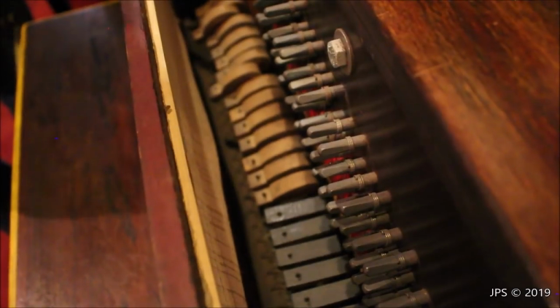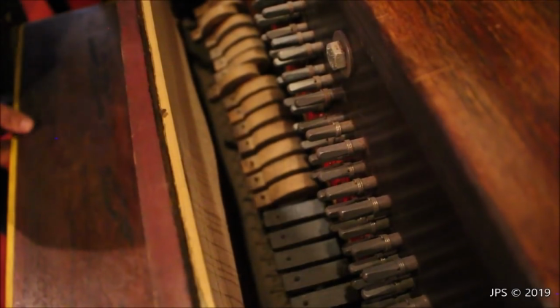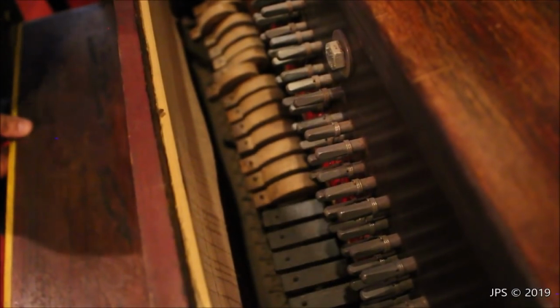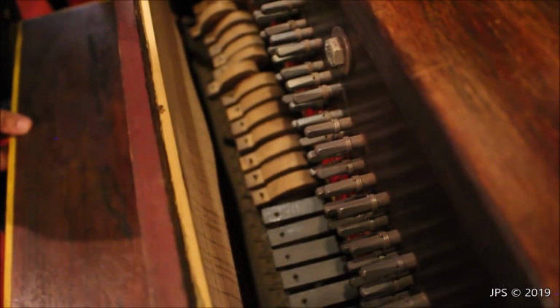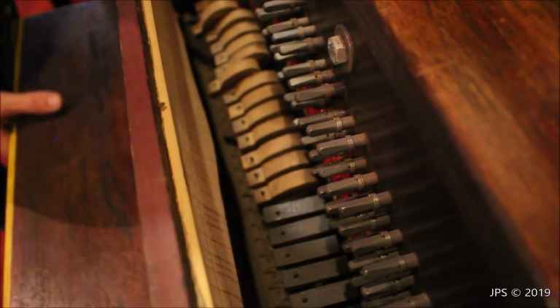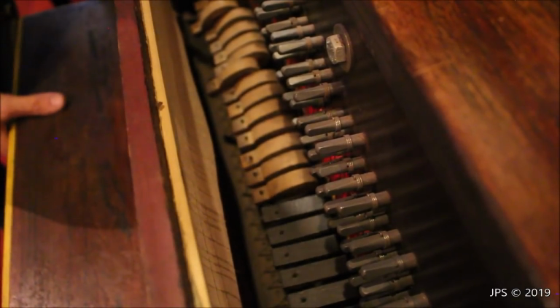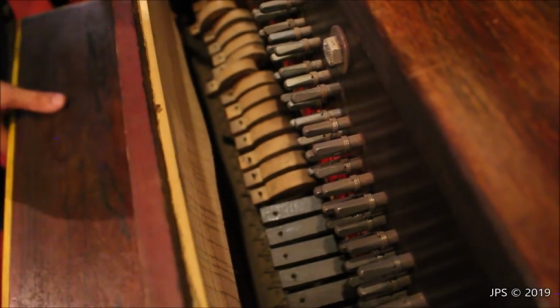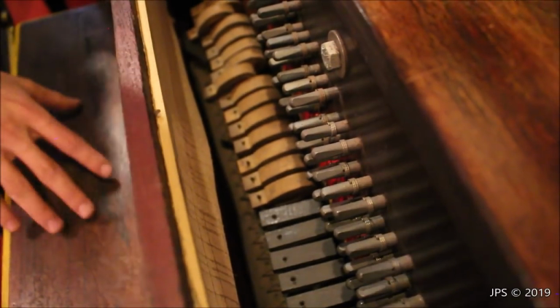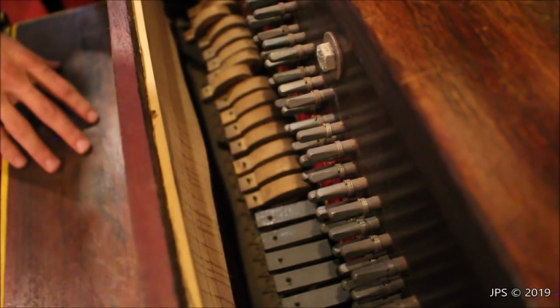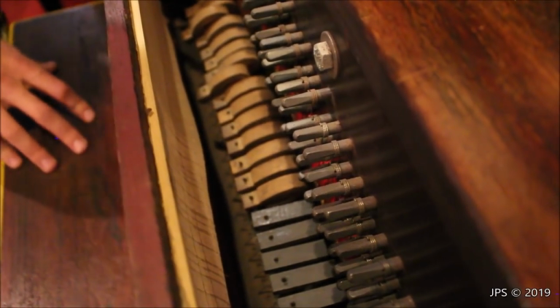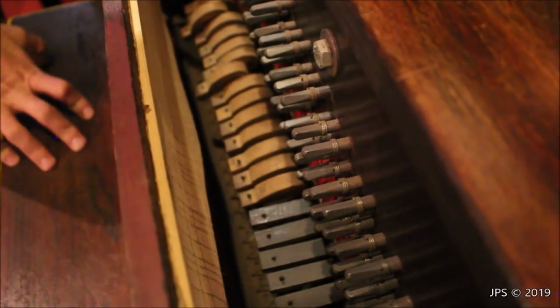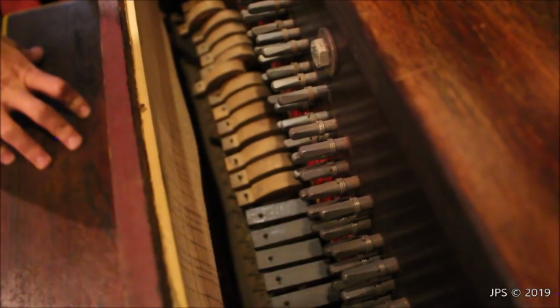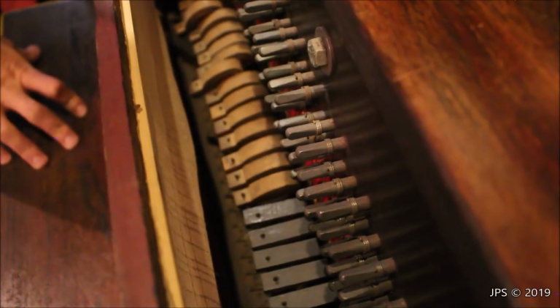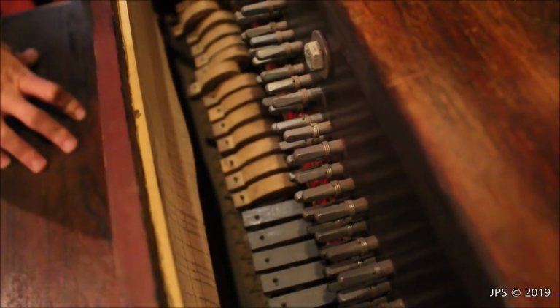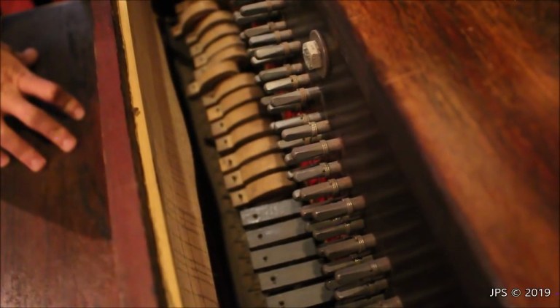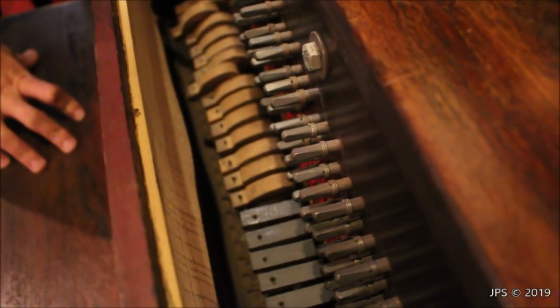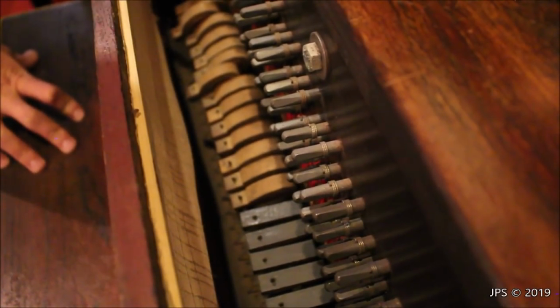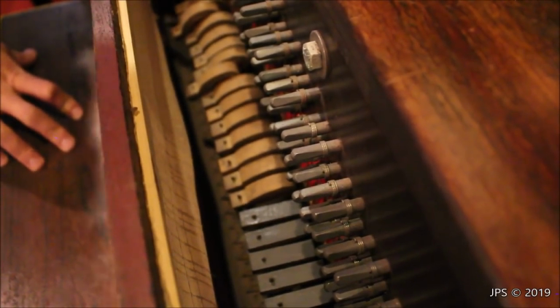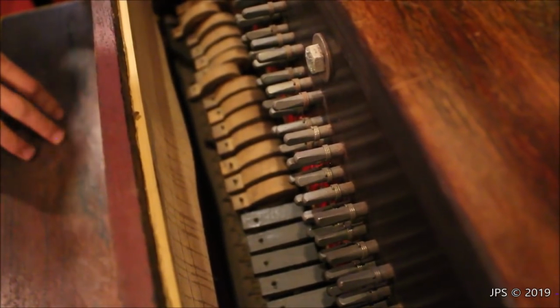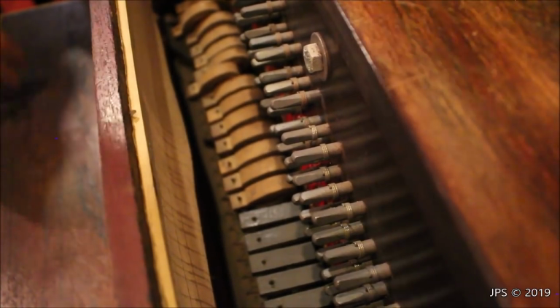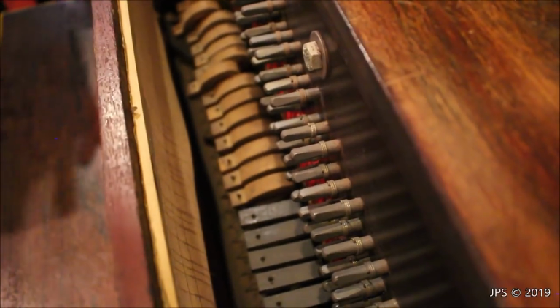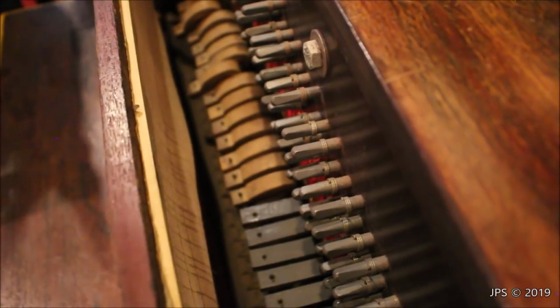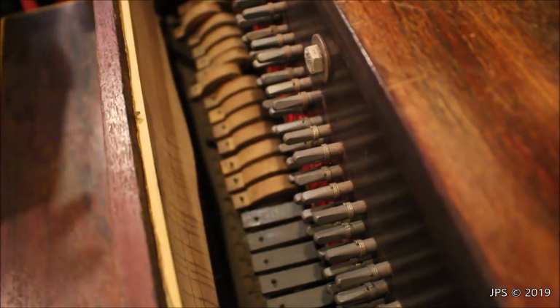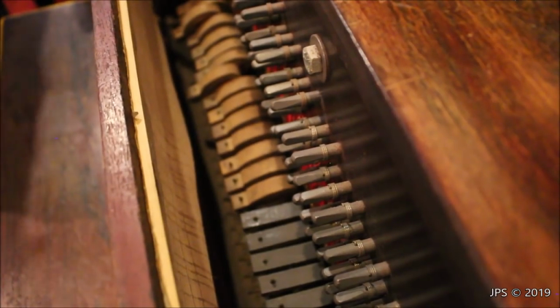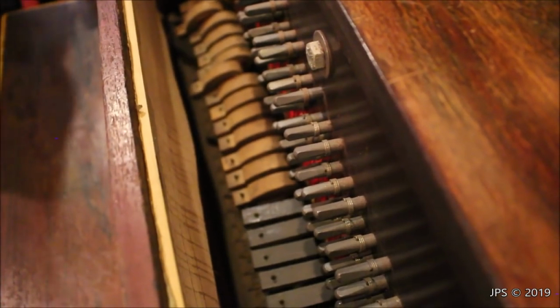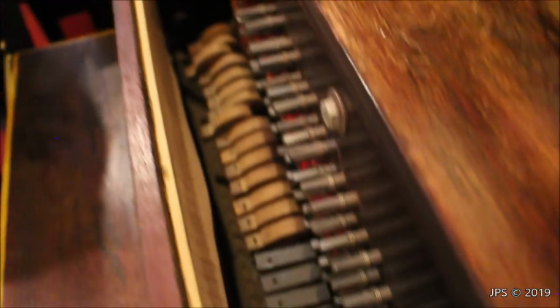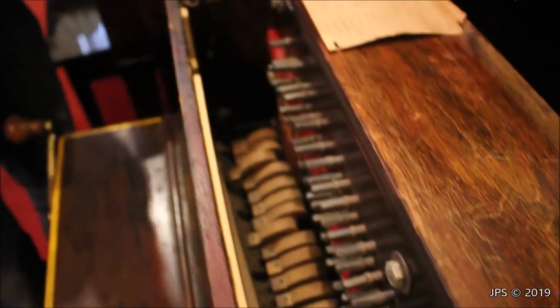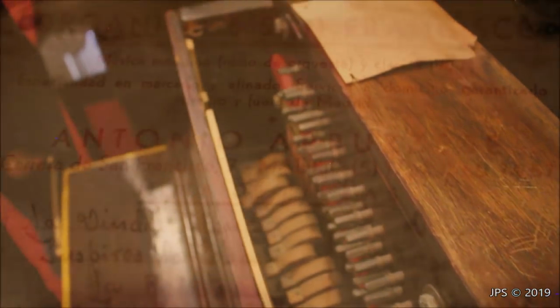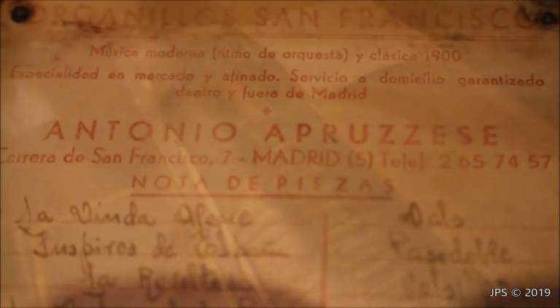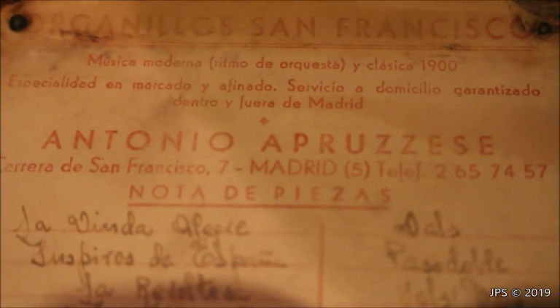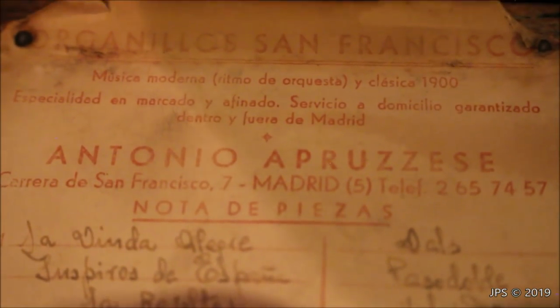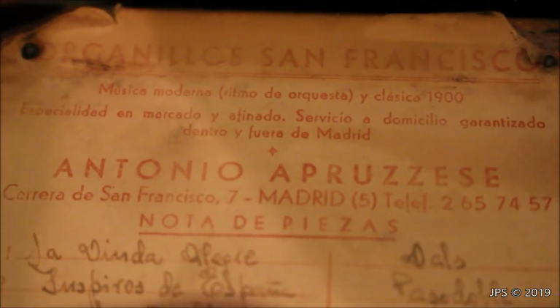This would be used by a street performer who'd sit out in a town square, play it, and collect money. It's very old, and if you guys have any idea what era this piano might be from, please let me know. I'm willing to bet it's probably from the 1900s or before — that's my guess.